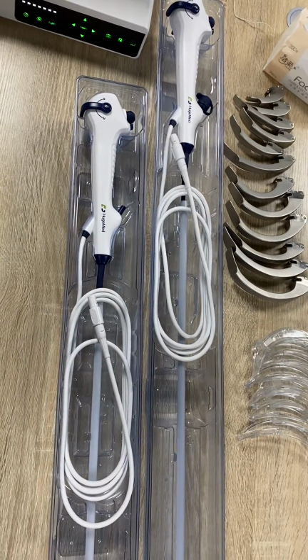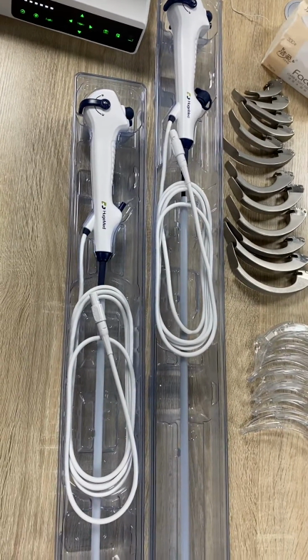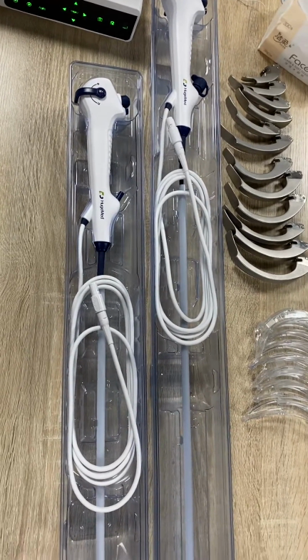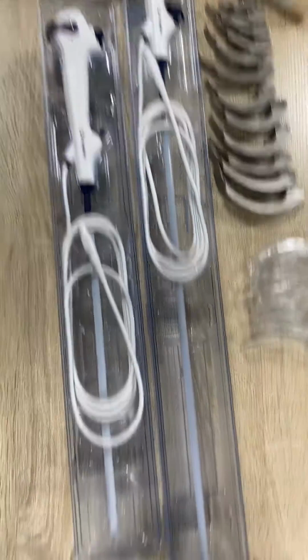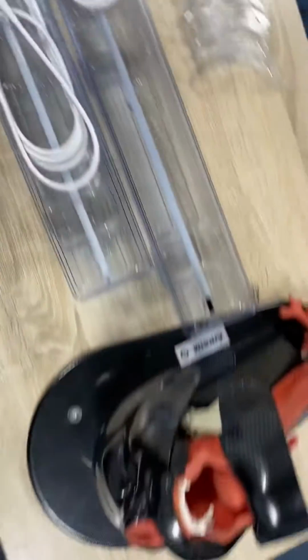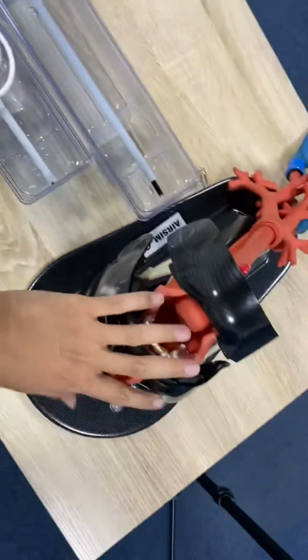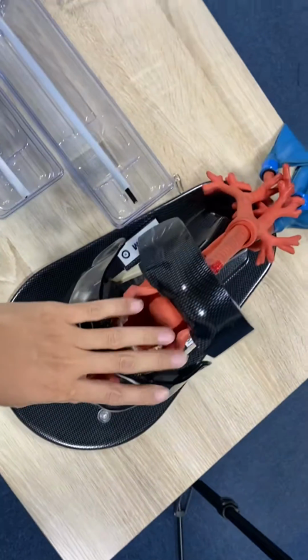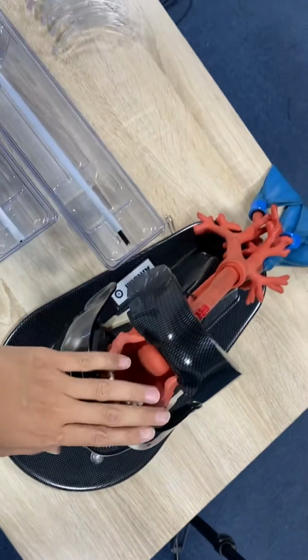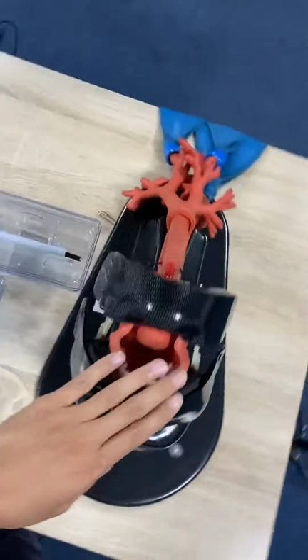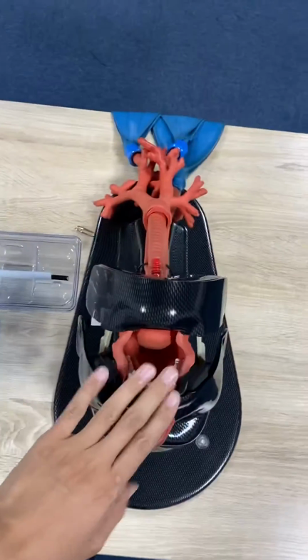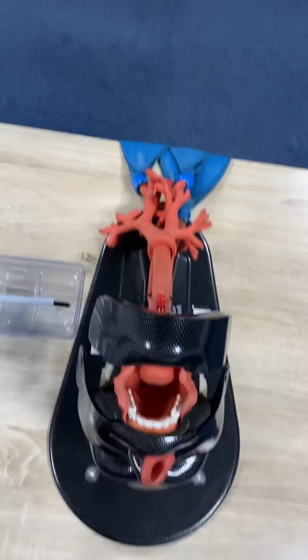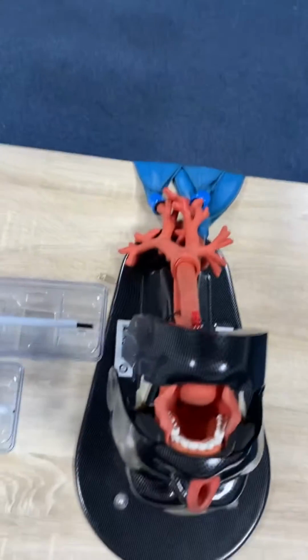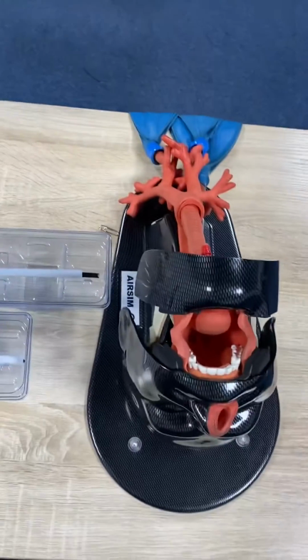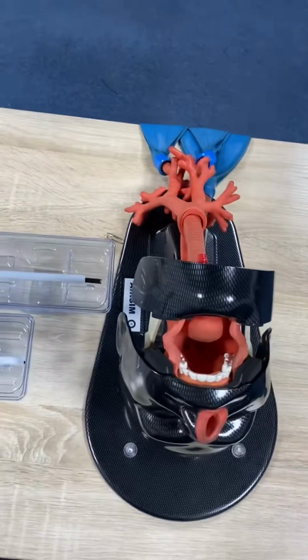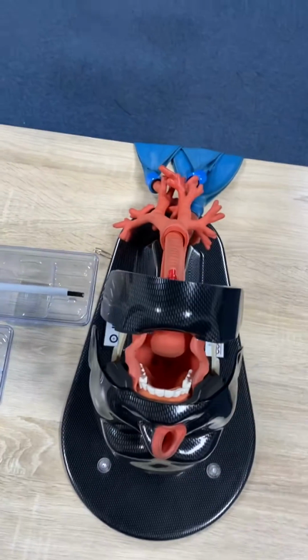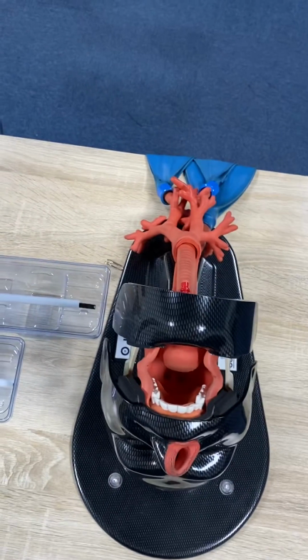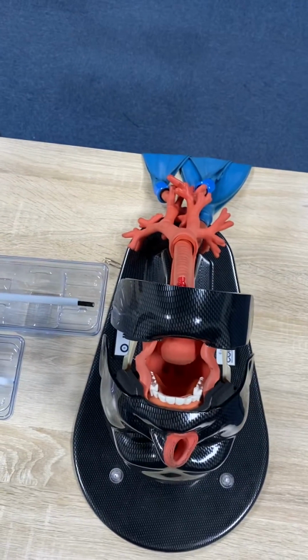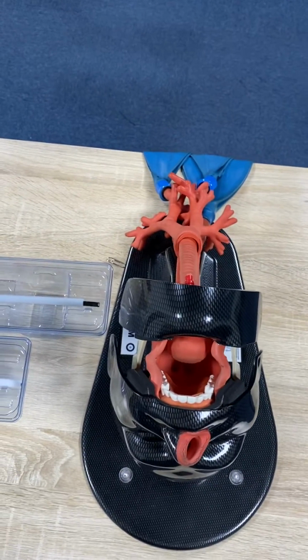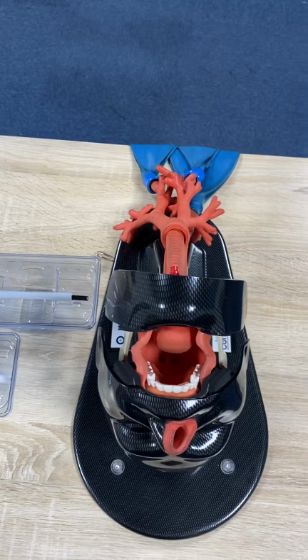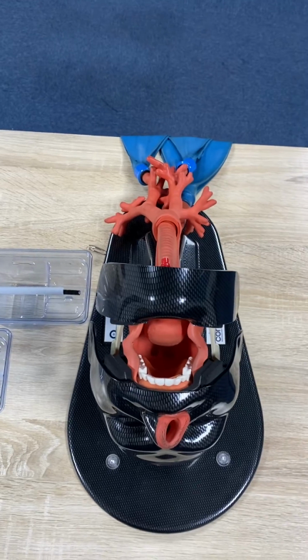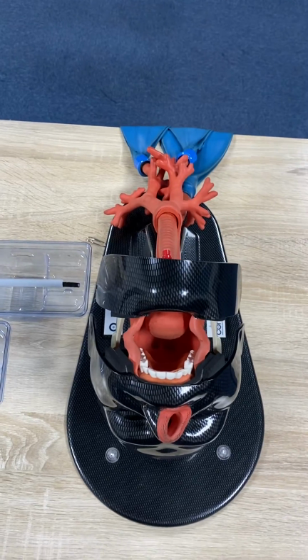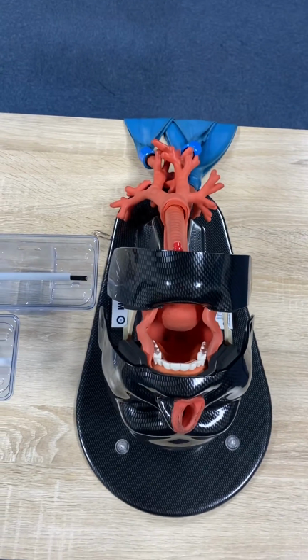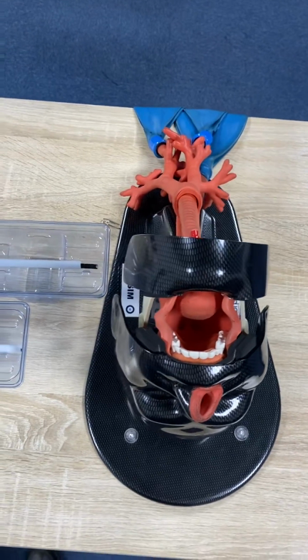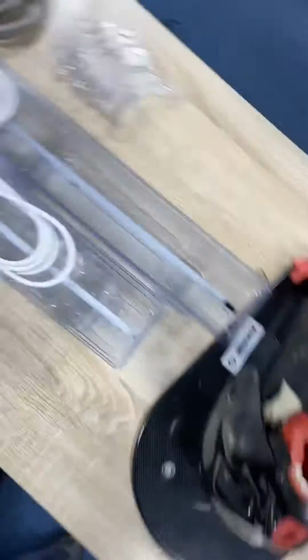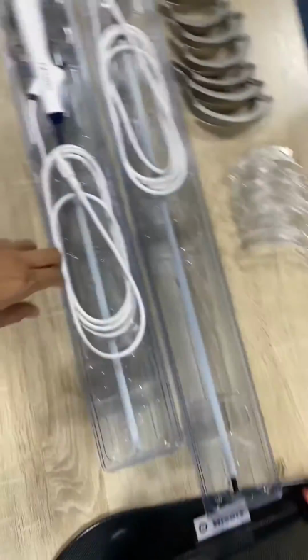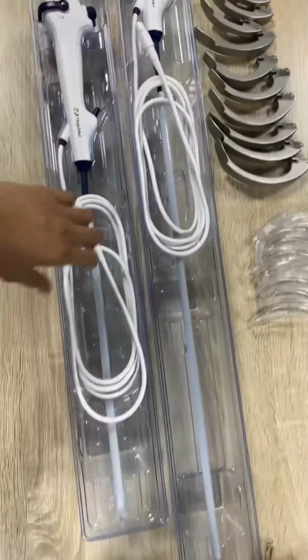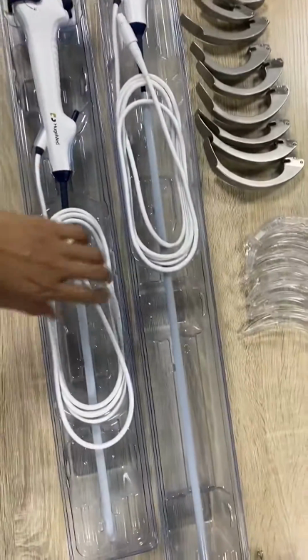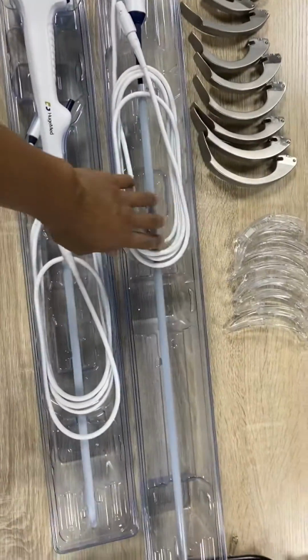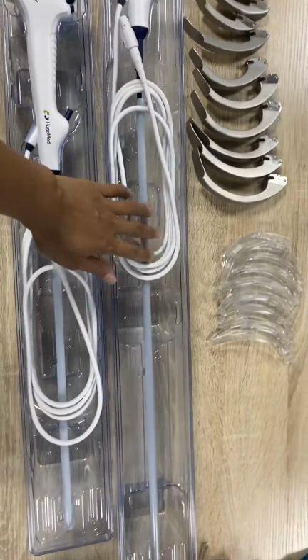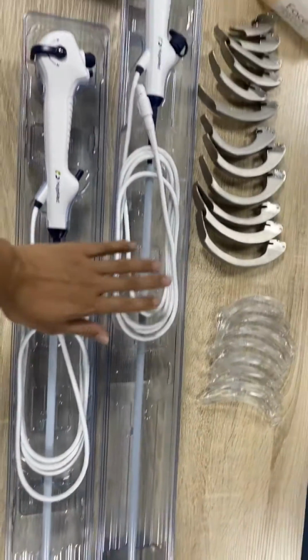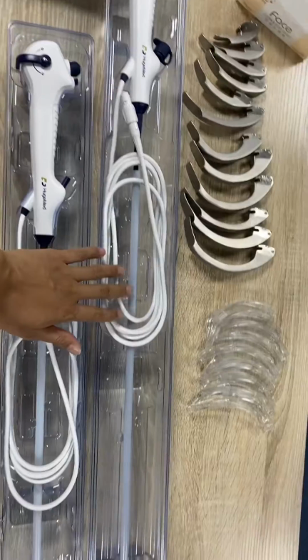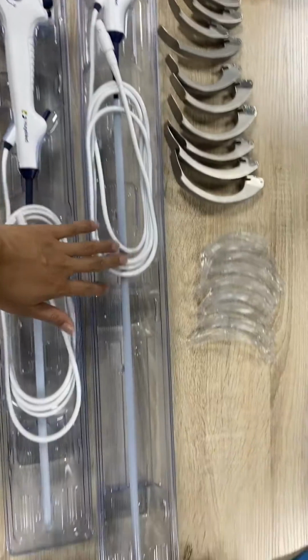In the next part, I will give you a demonstration with this simulator to show intubation using this disposable video bronchoscope.